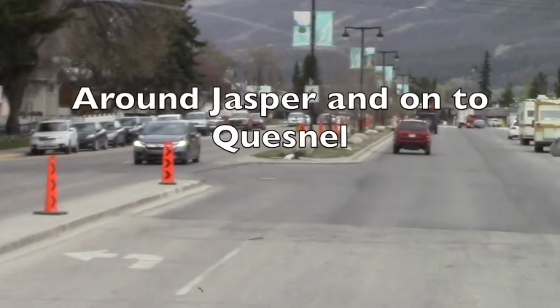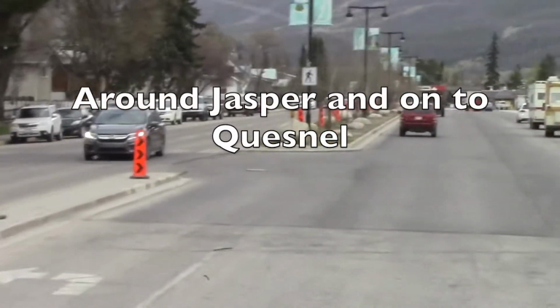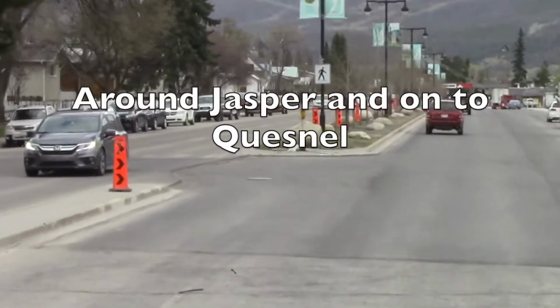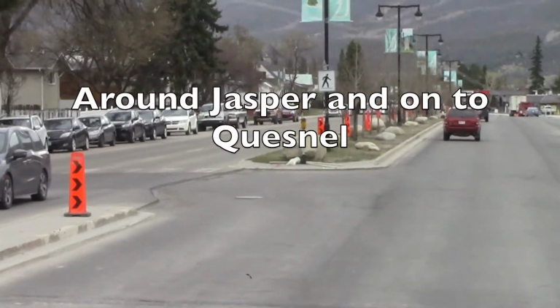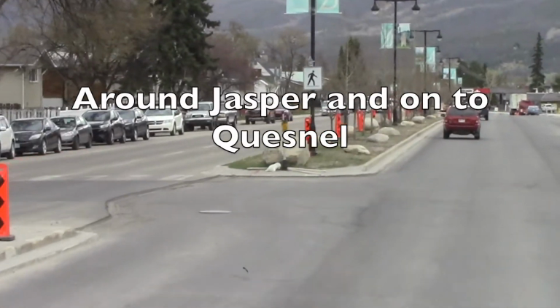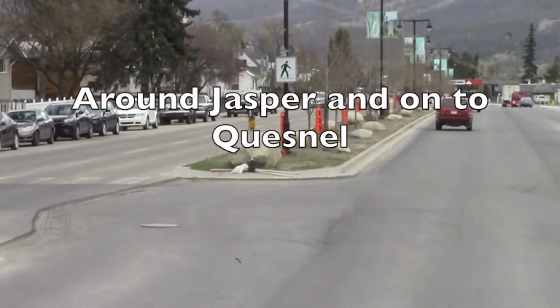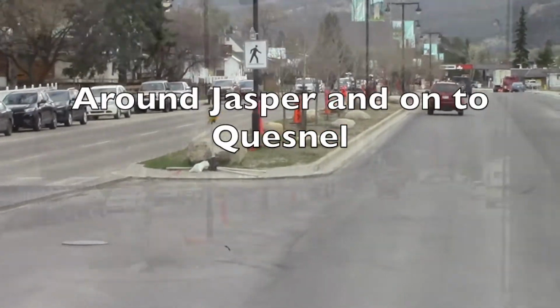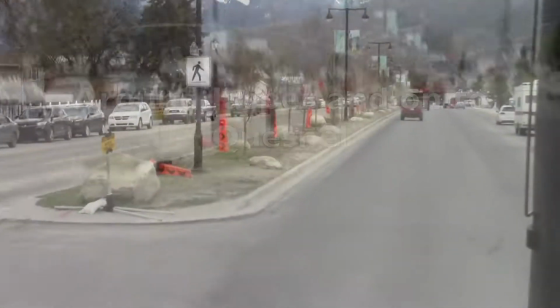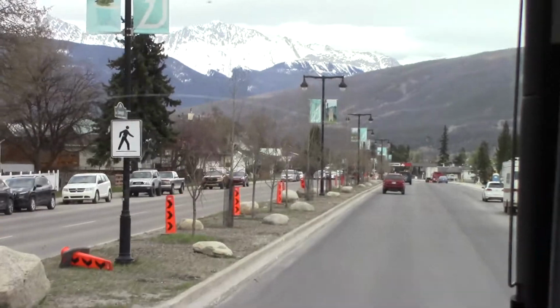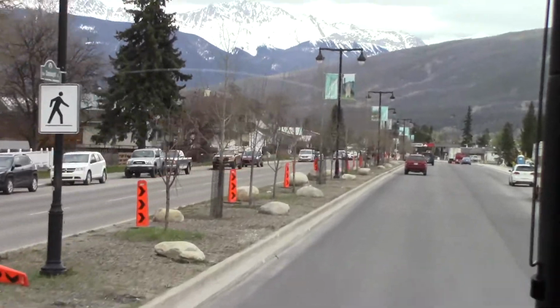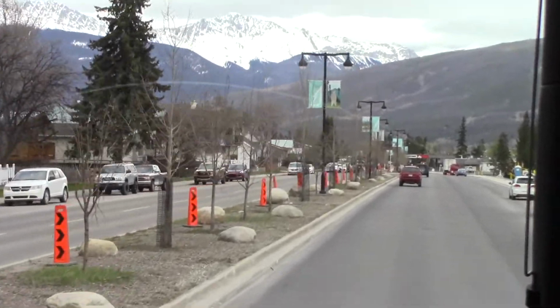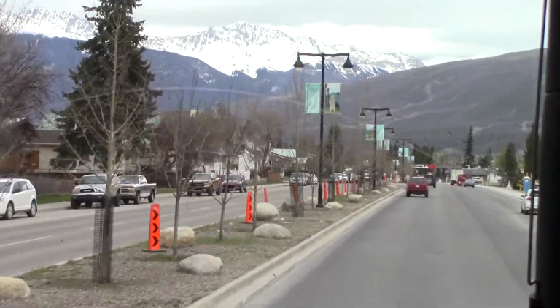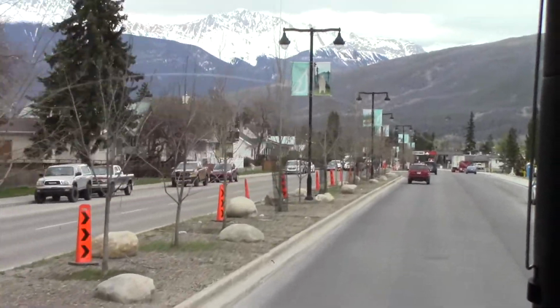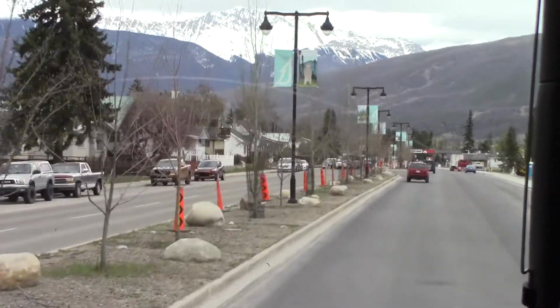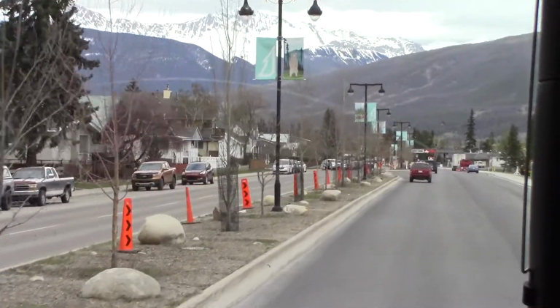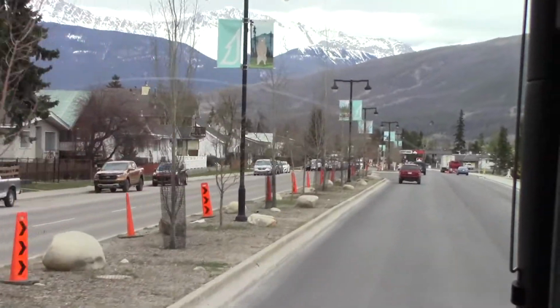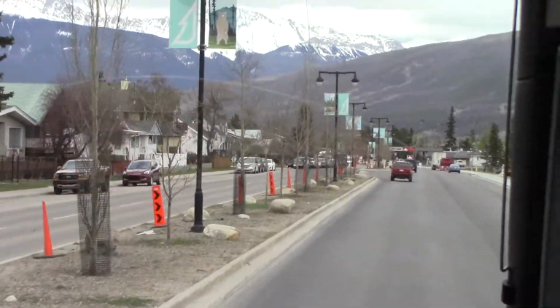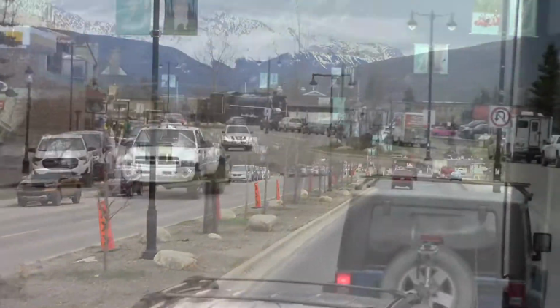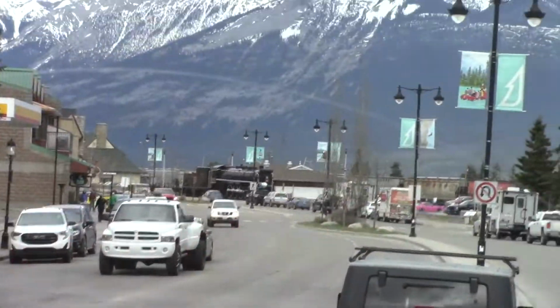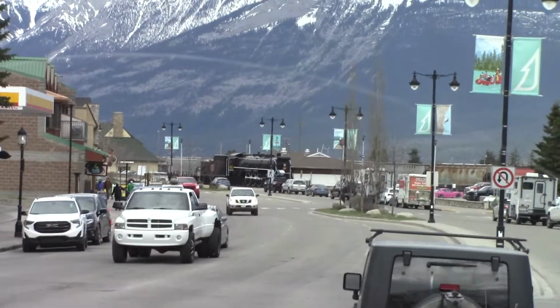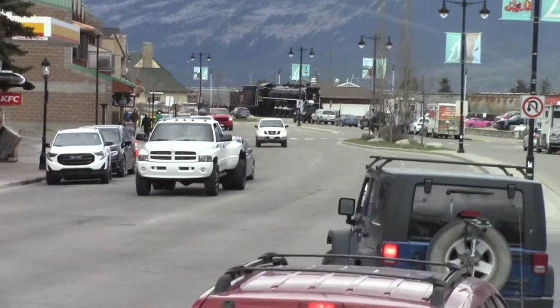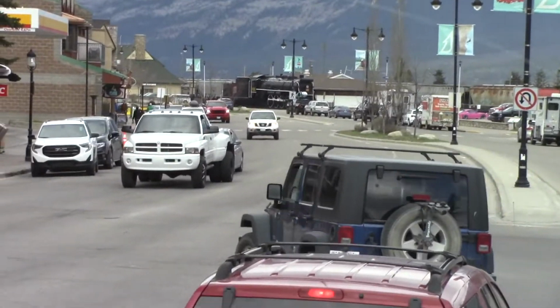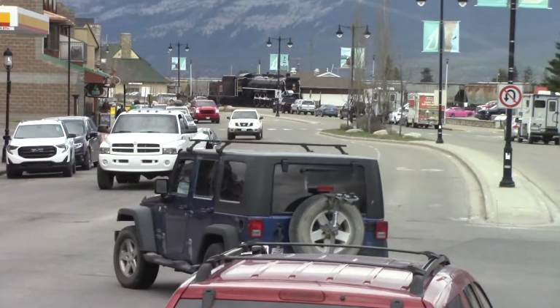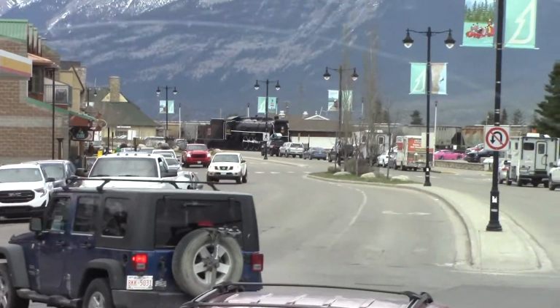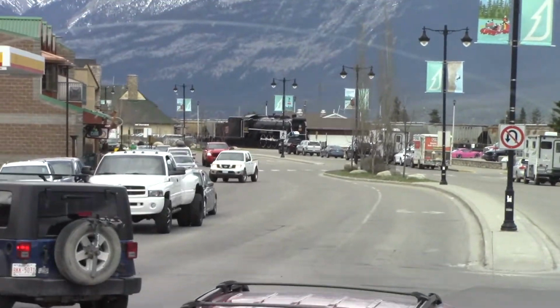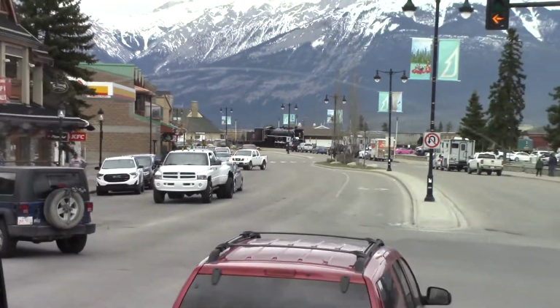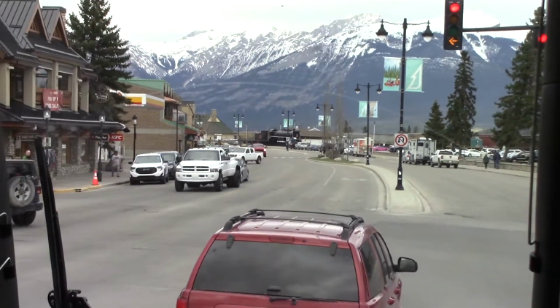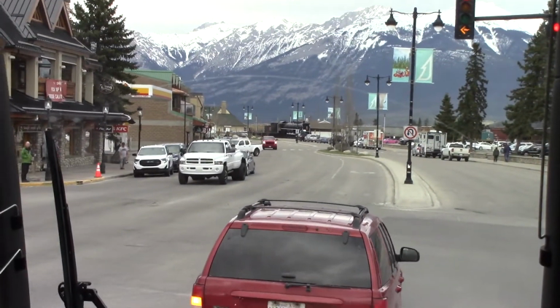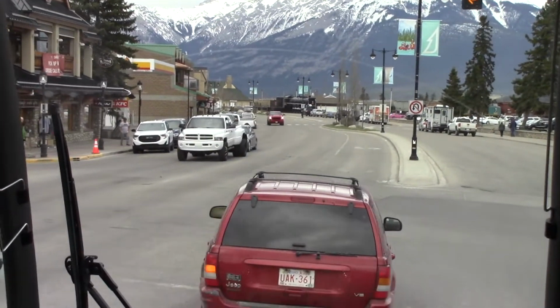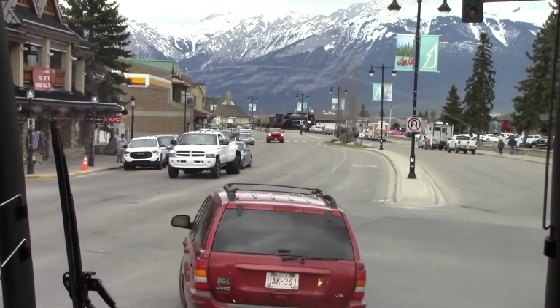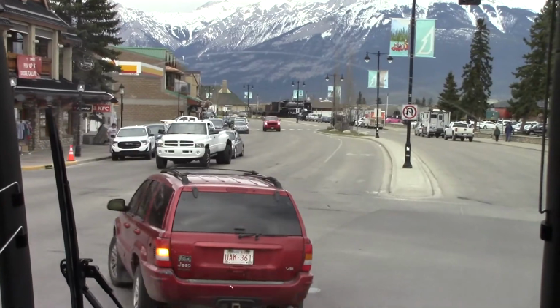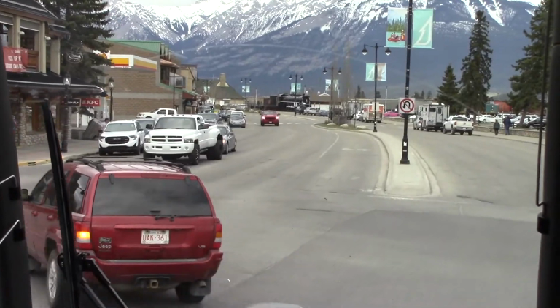Here we are on Main Street in Jasper. Population under 5,000, with a train station. Is there public transportation? There is no bus service up here in Jasper.